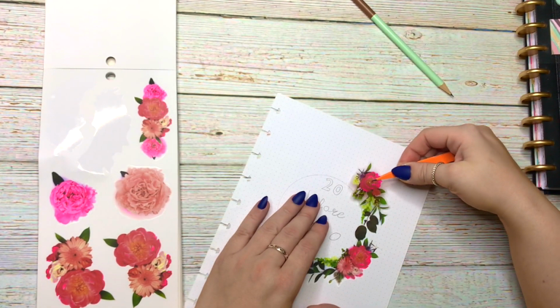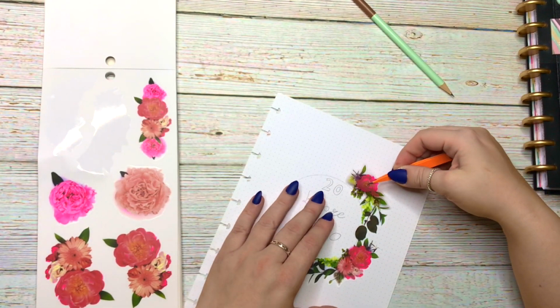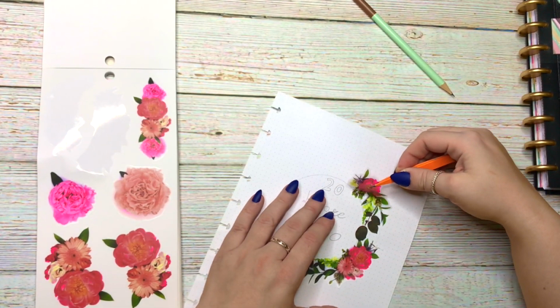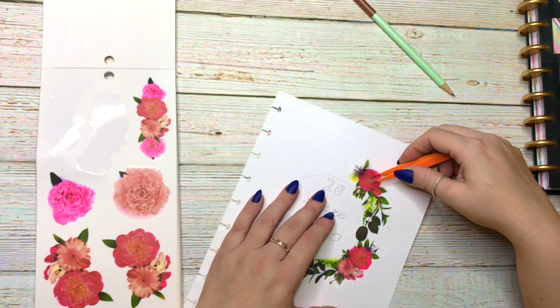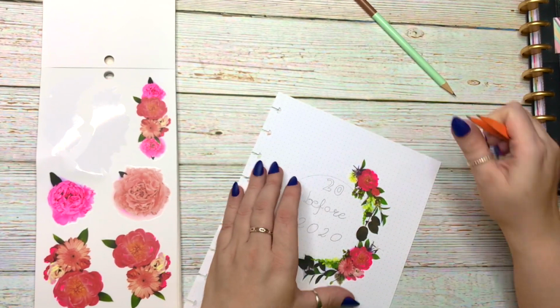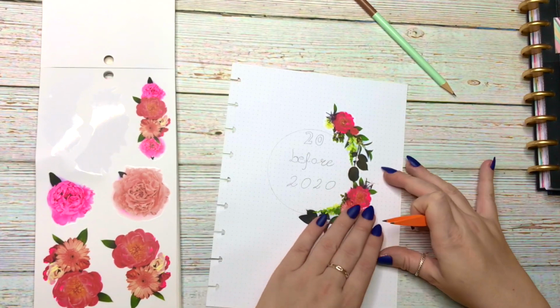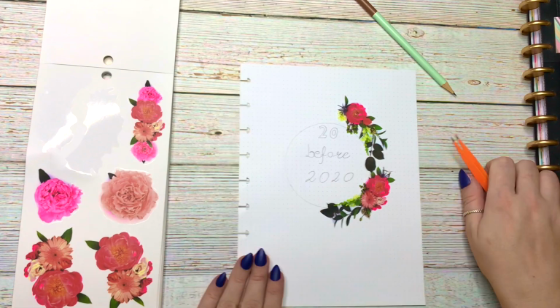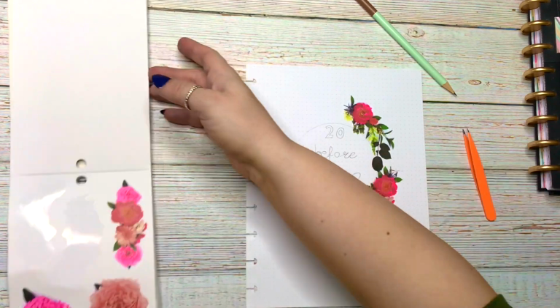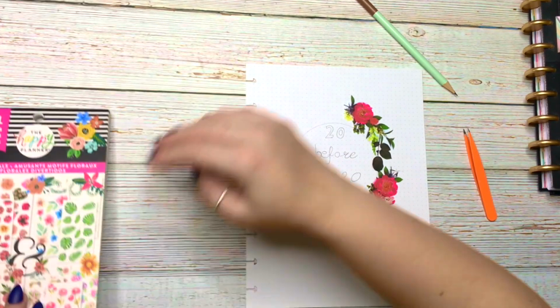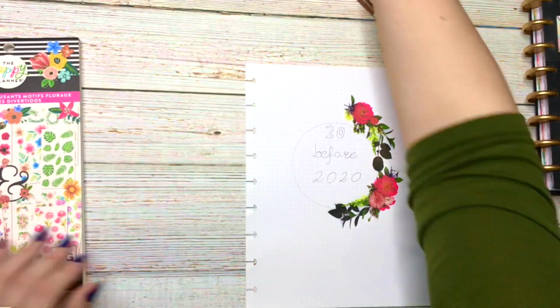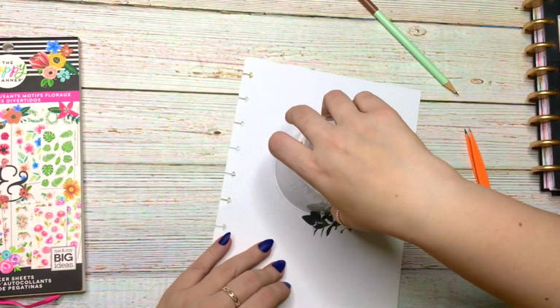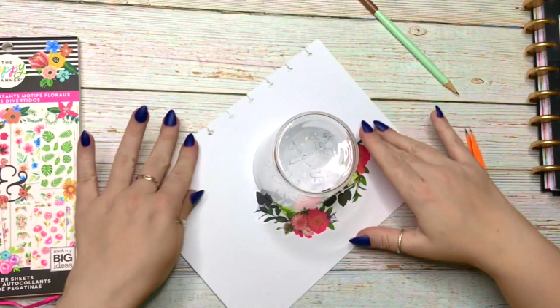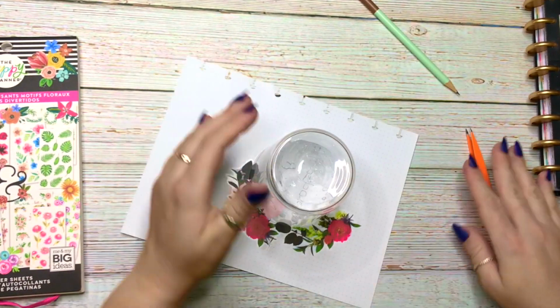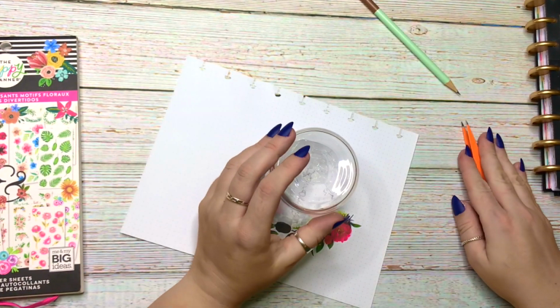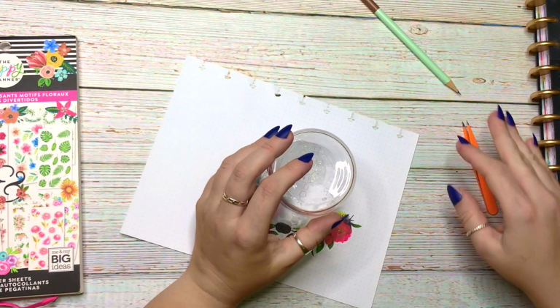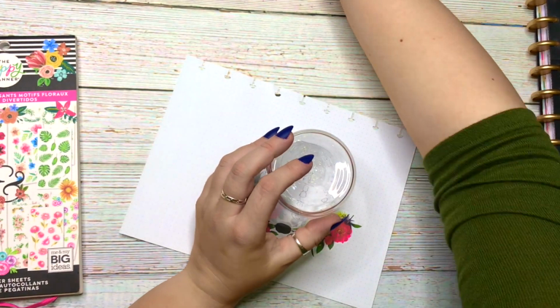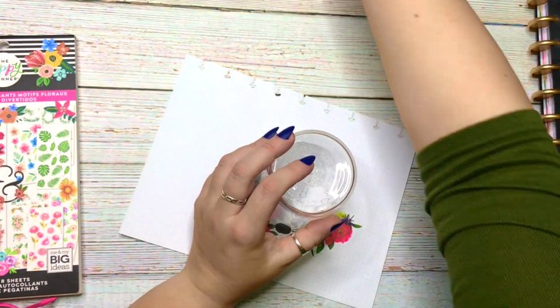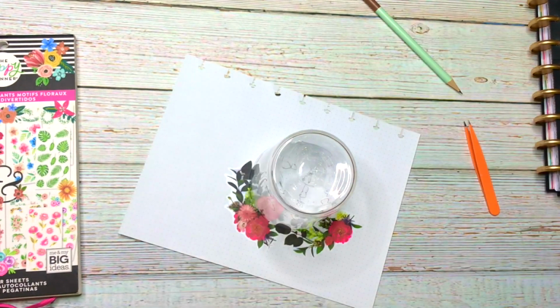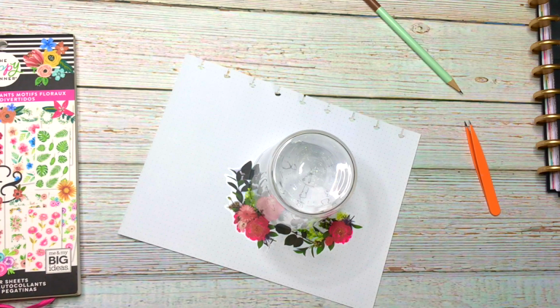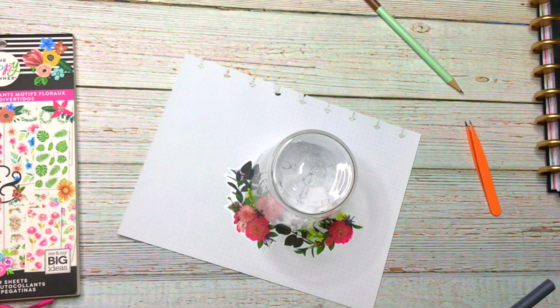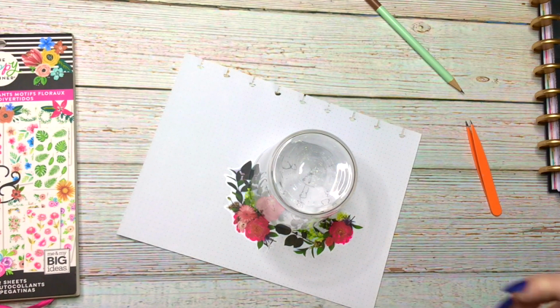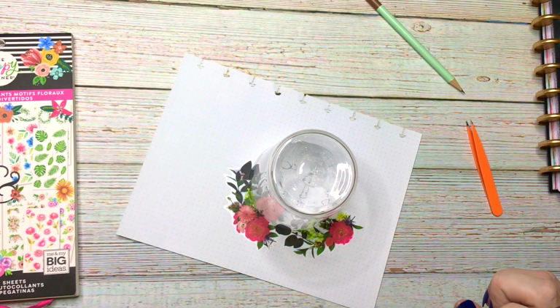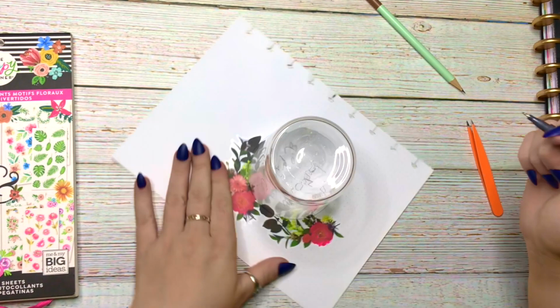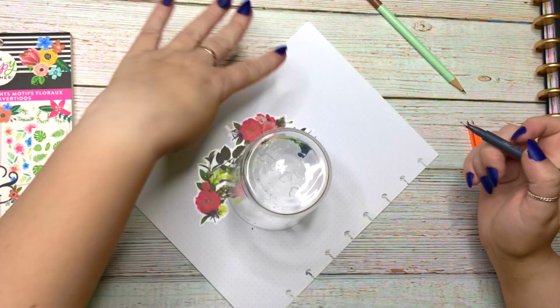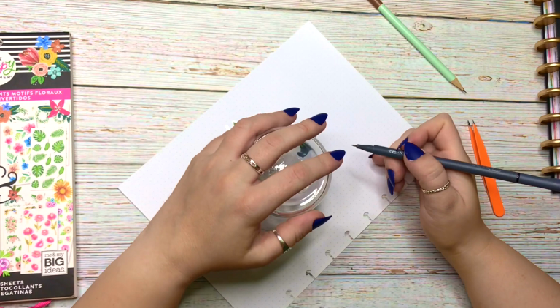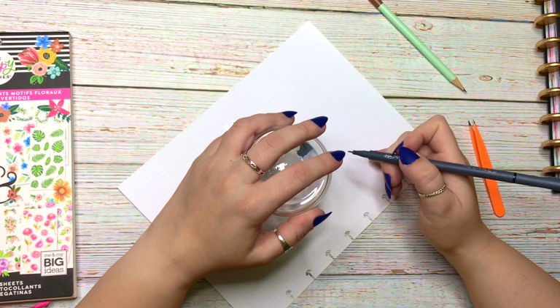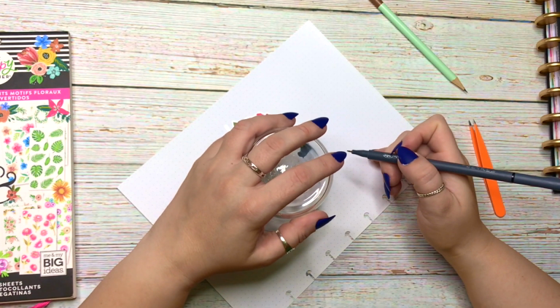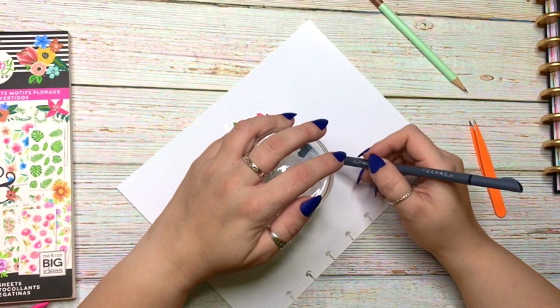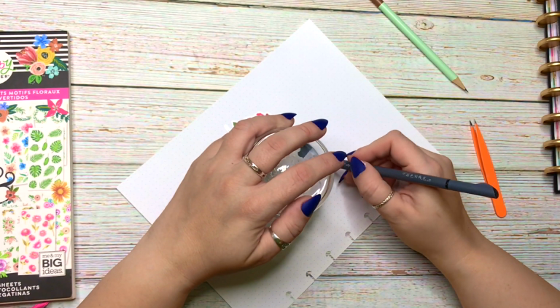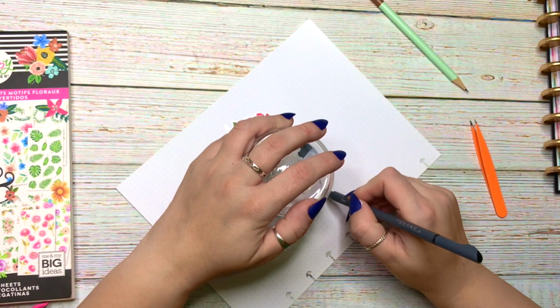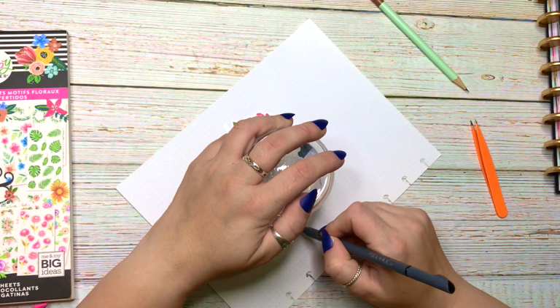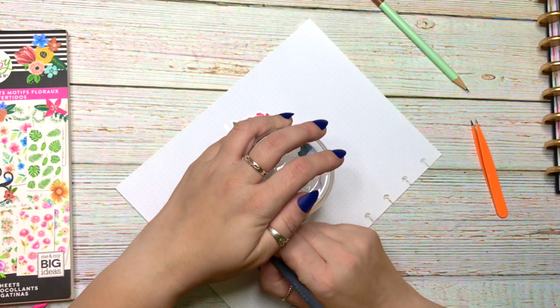Then I take my handy dandy glass again and I take my sepia pen, which is just a black eyeliner, and I make the half of the circle that's left without stickers — I make it black.